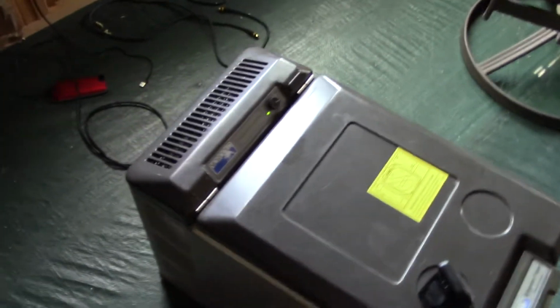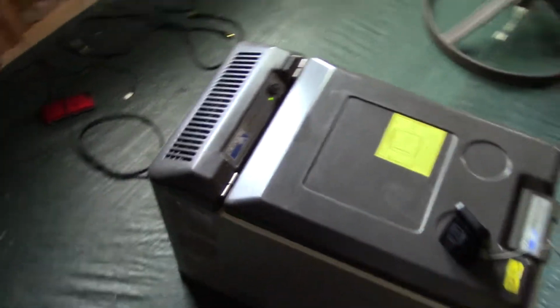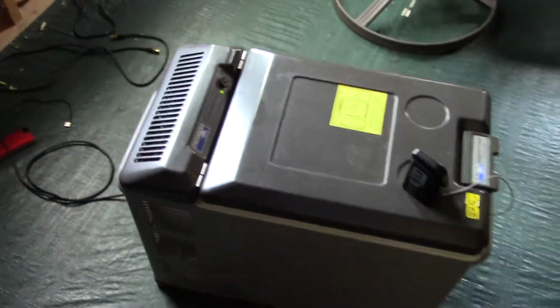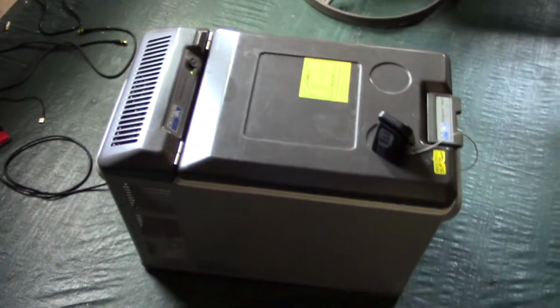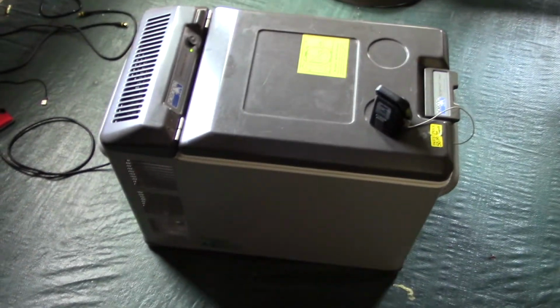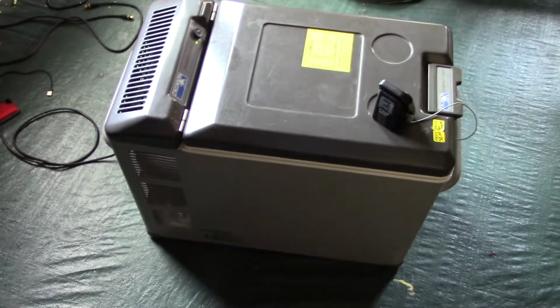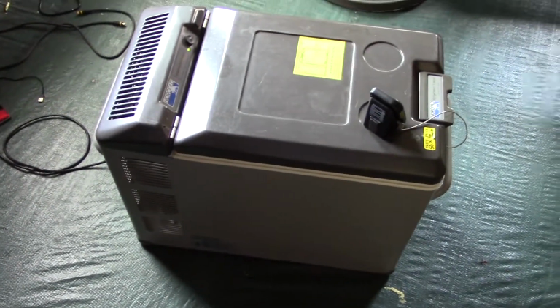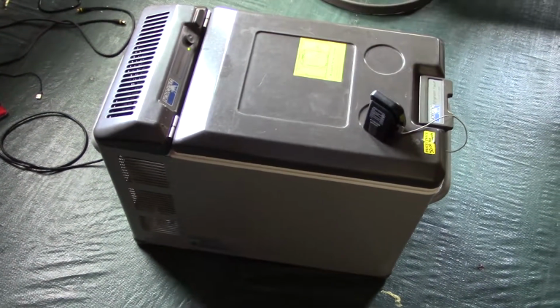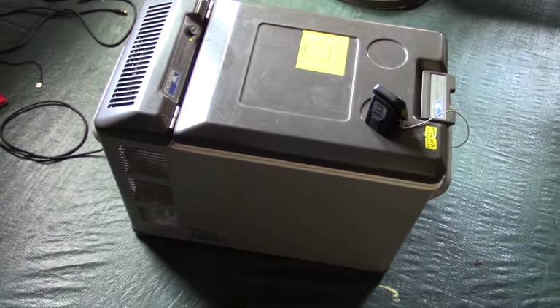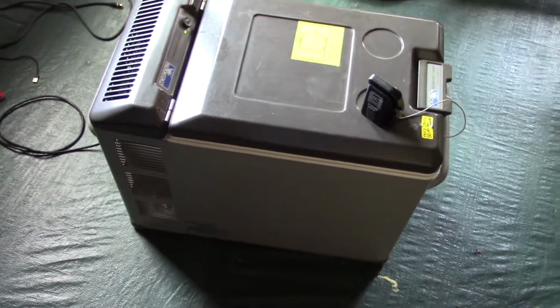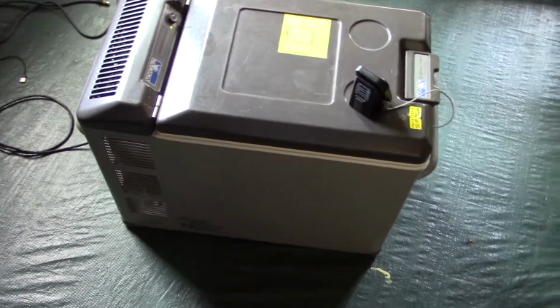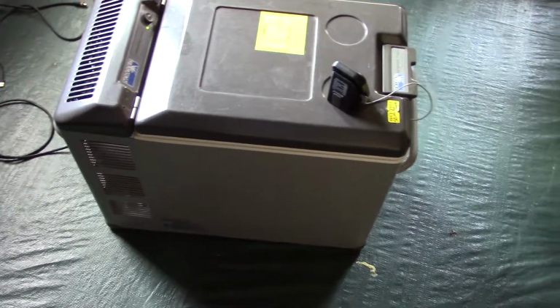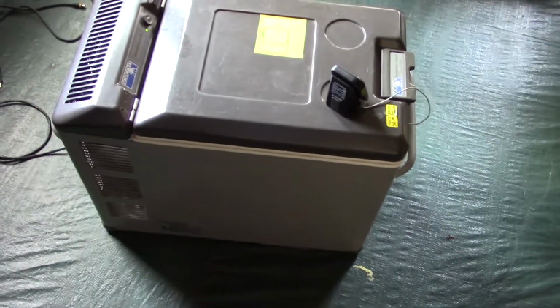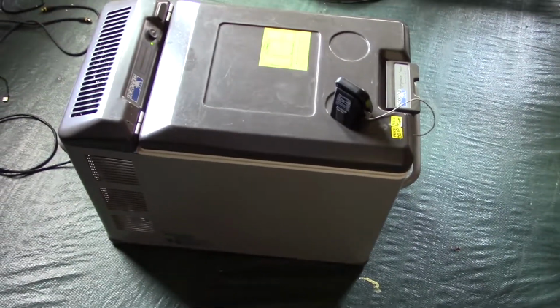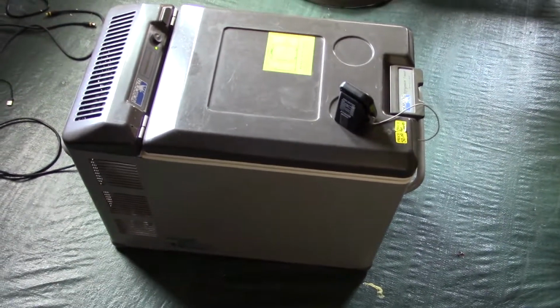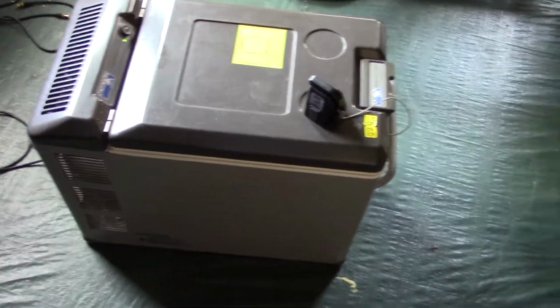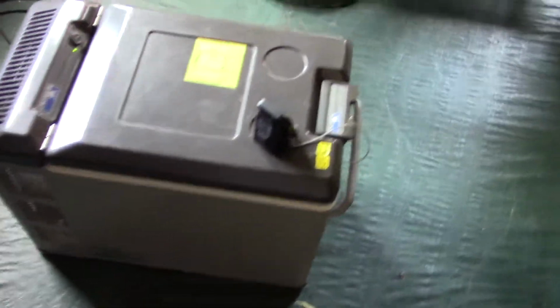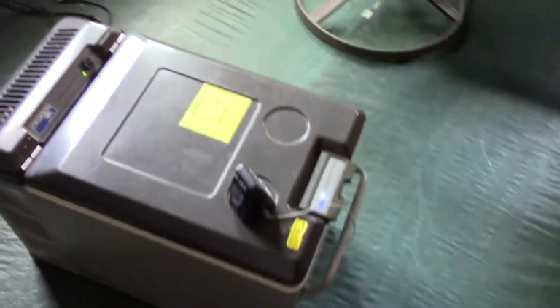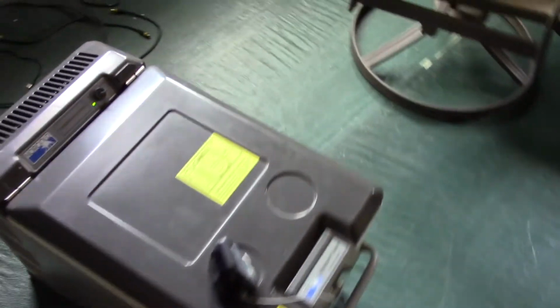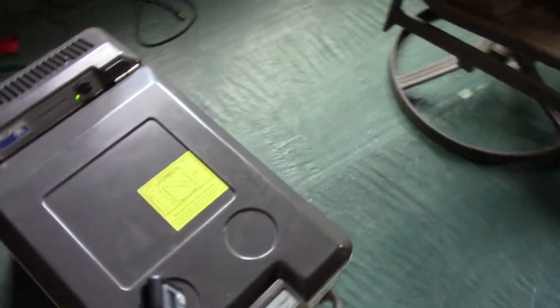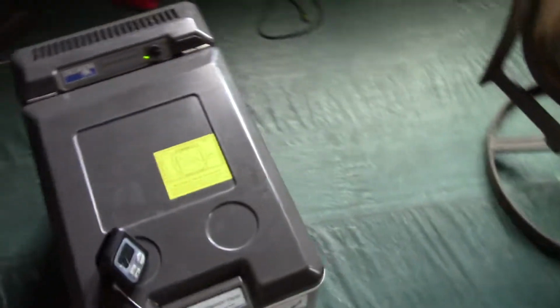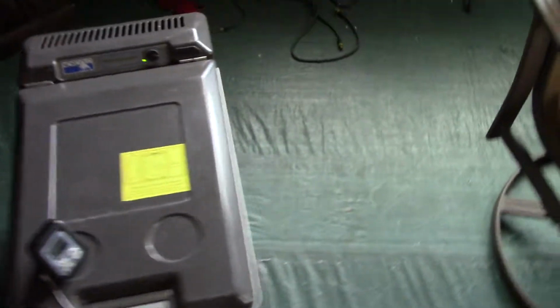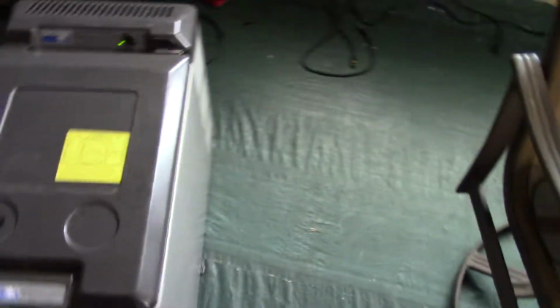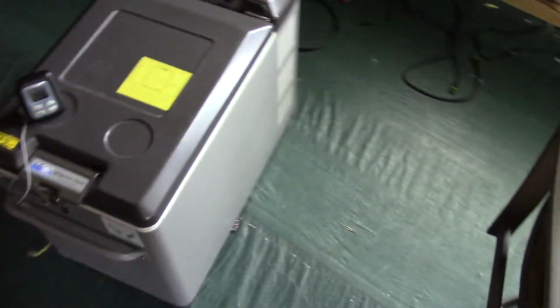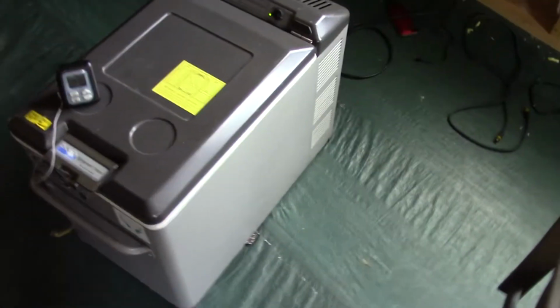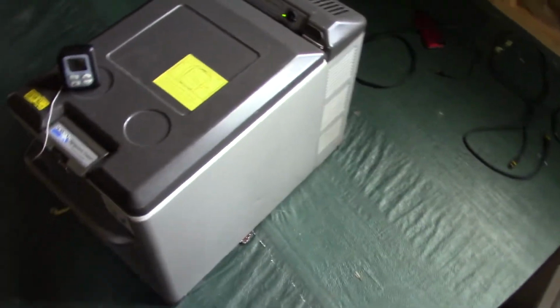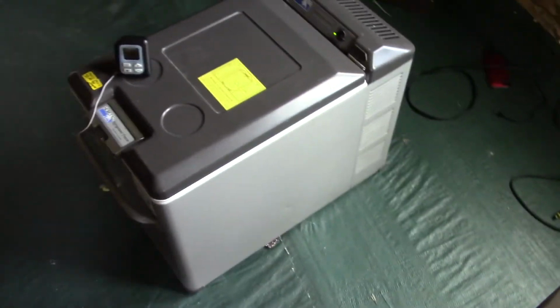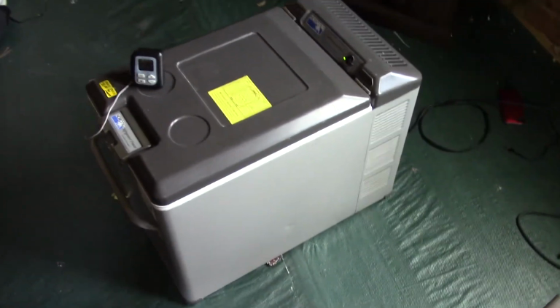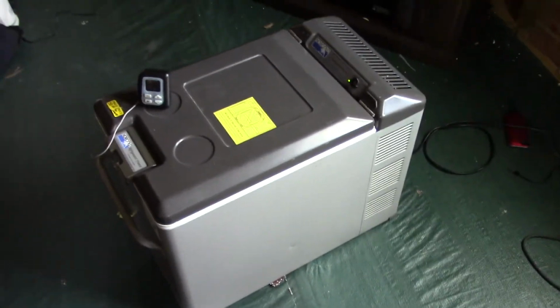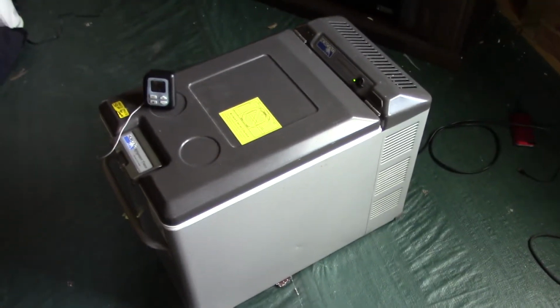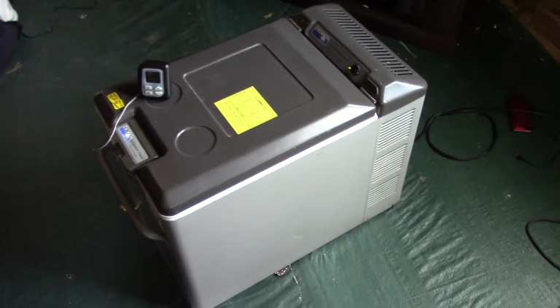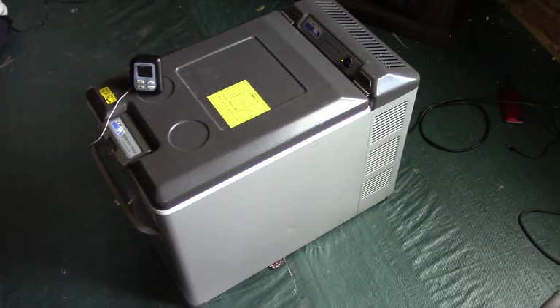I'll put another video up for that. I've always wanted an ARB or a Dometic or something, but they're so expensive that I never picked one up. I figured, well, 50 bucks — I can't really go wrong with this one.